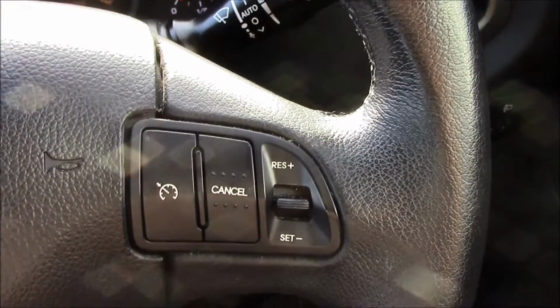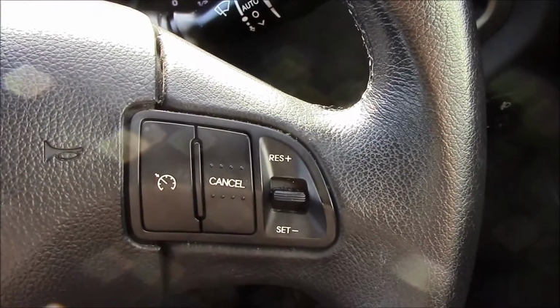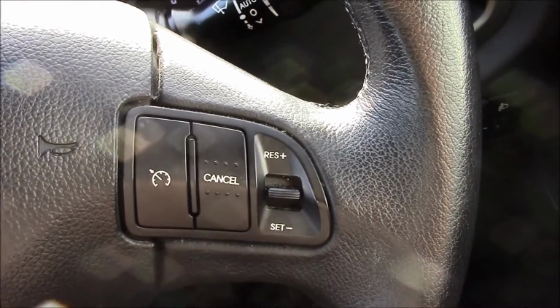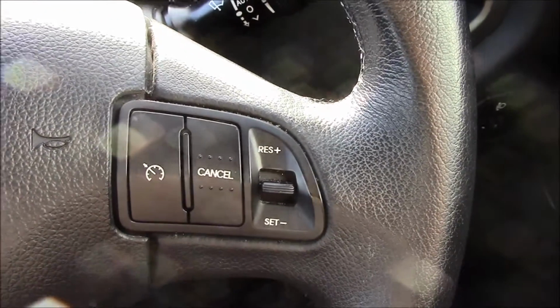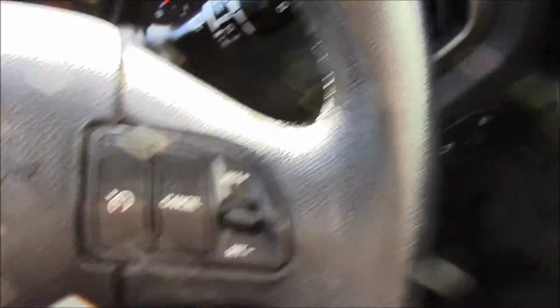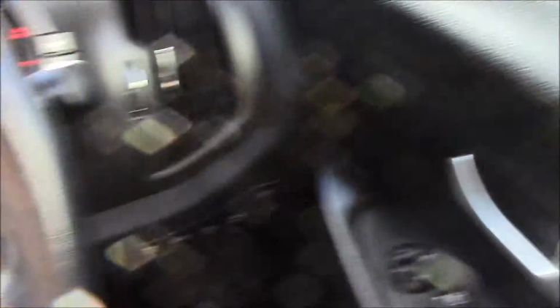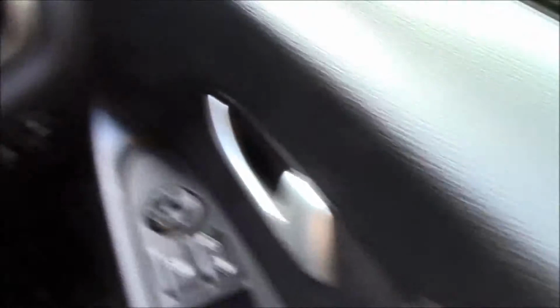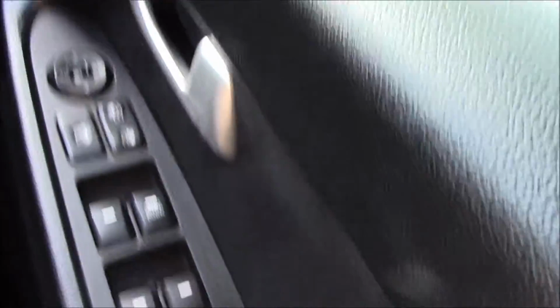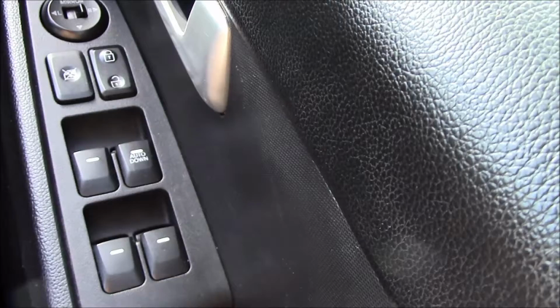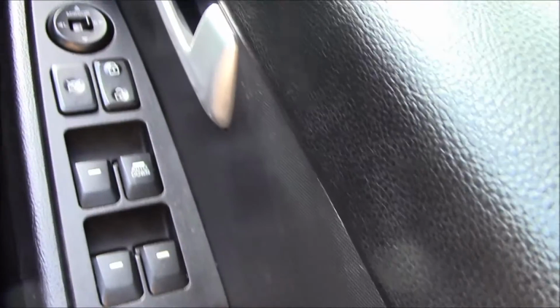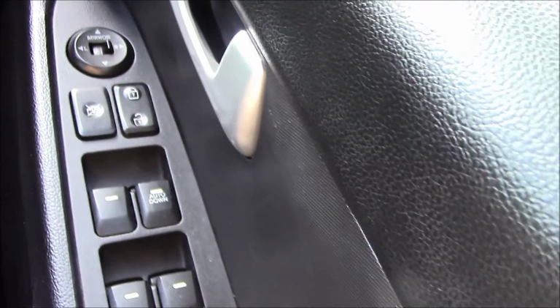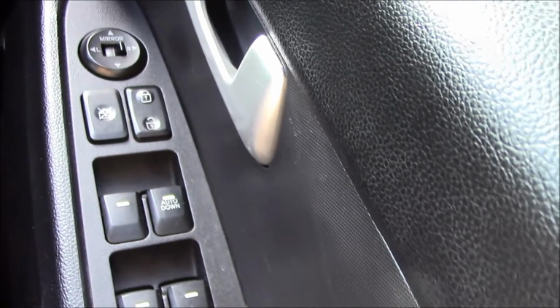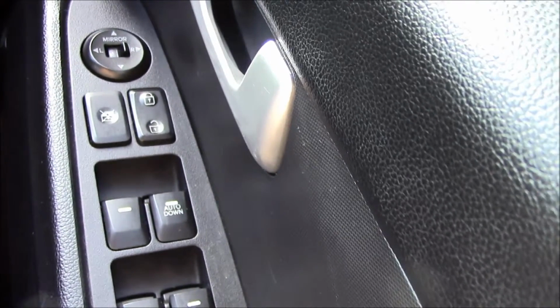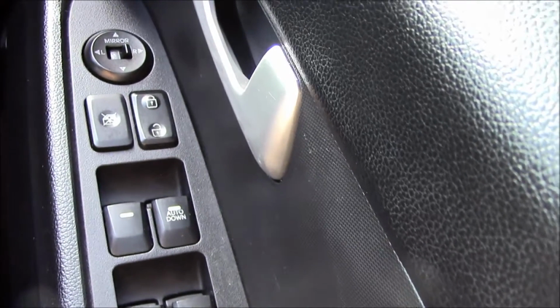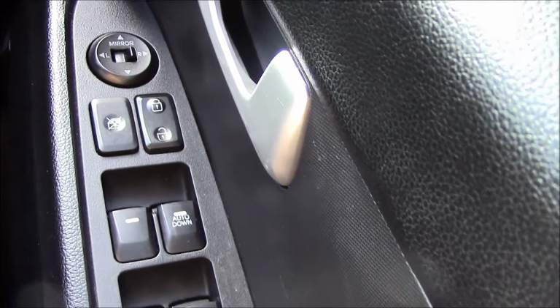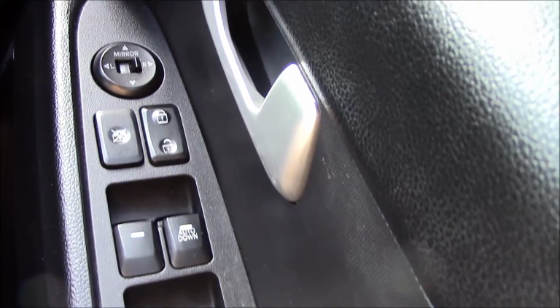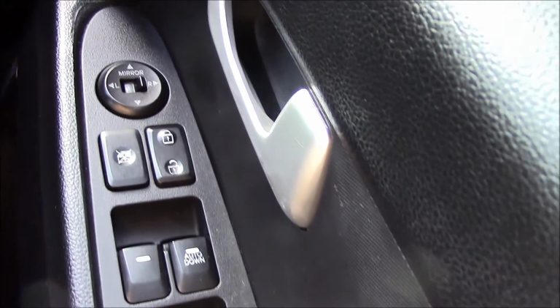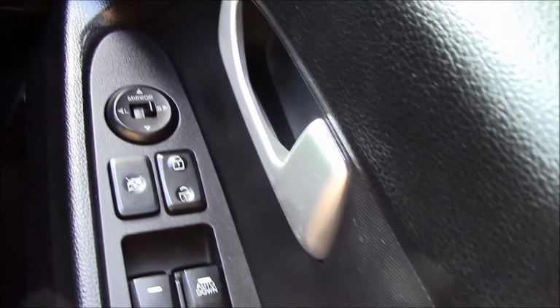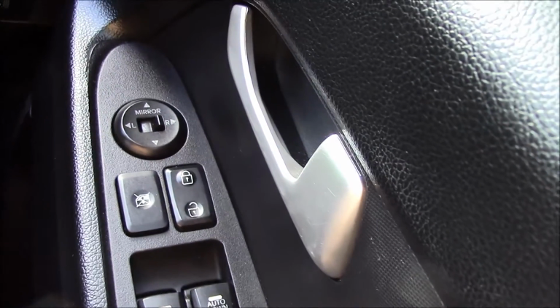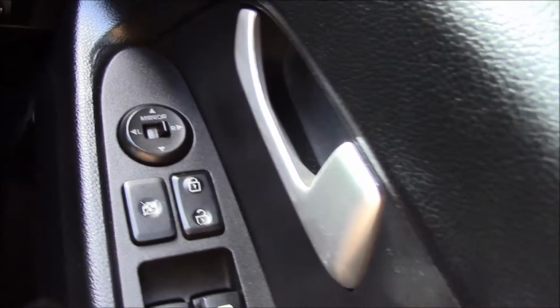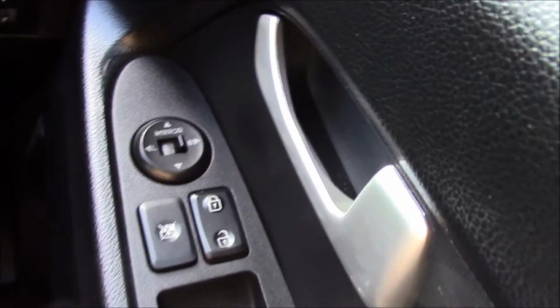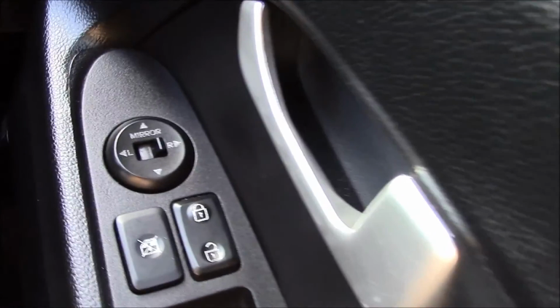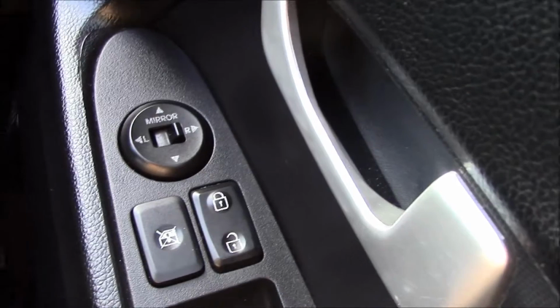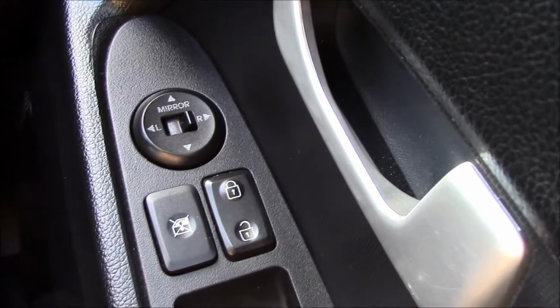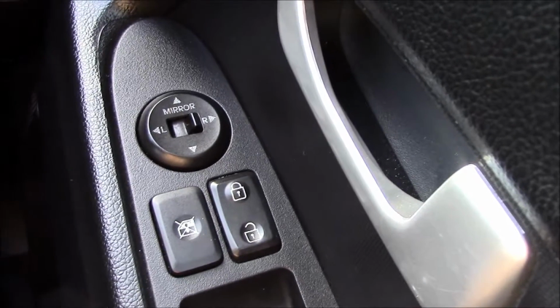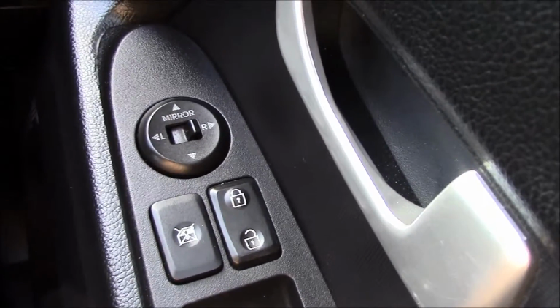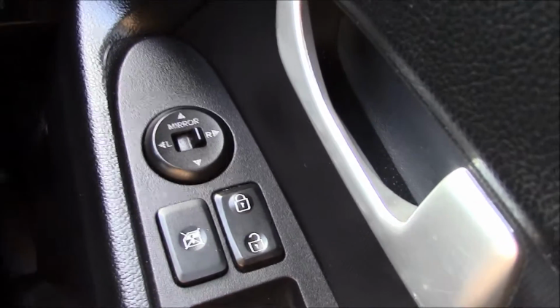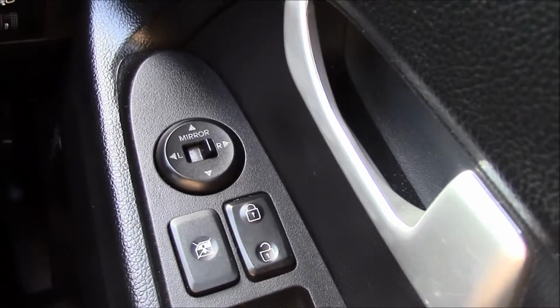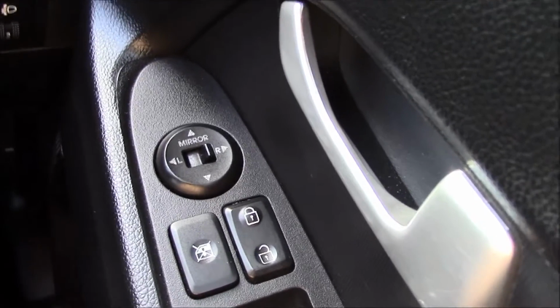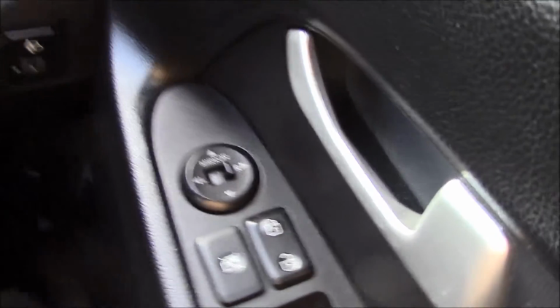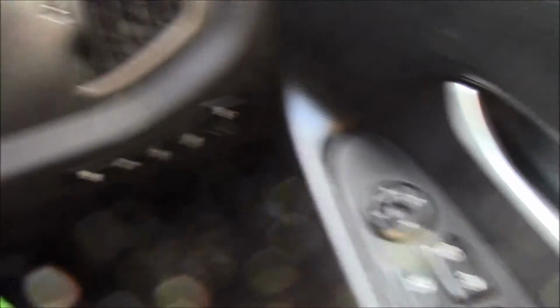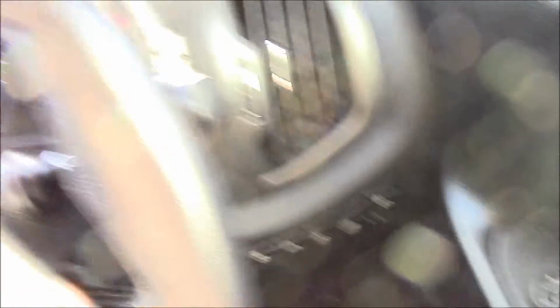There is also a trip computer. The driver has full control of all electric windows and electric wind mirrors in the vehicle. There are also child-proof rear locks, which is really handy when travelling with small children.